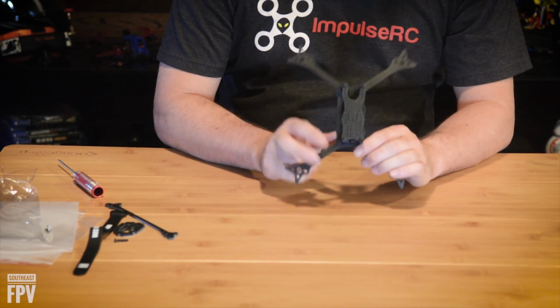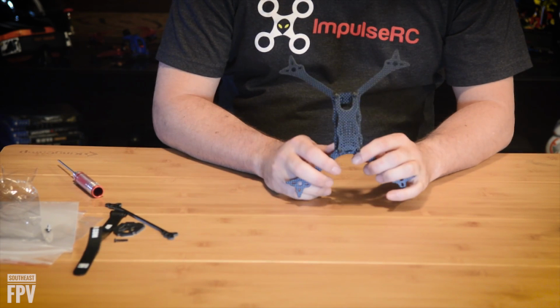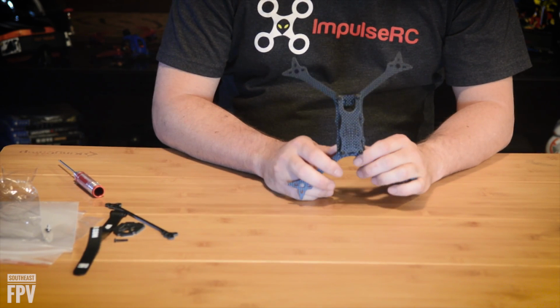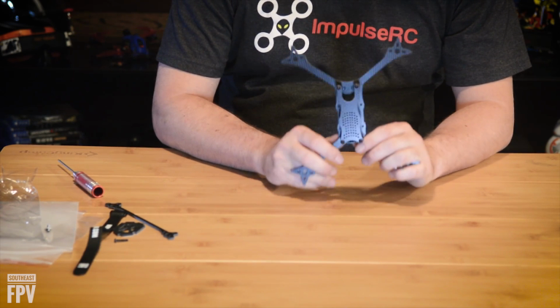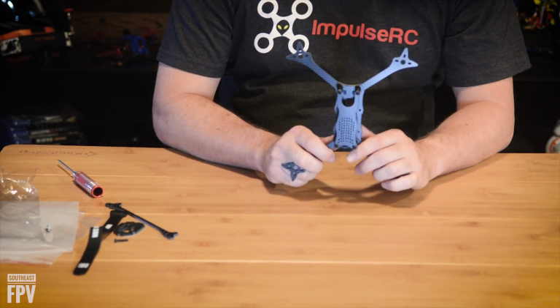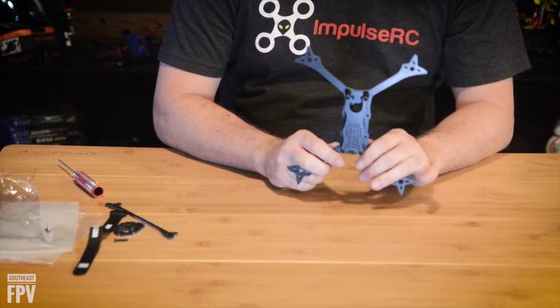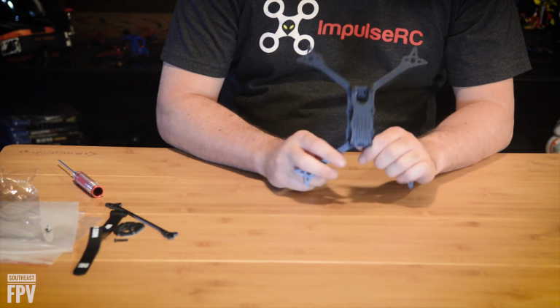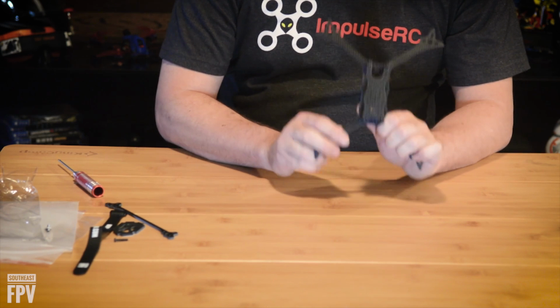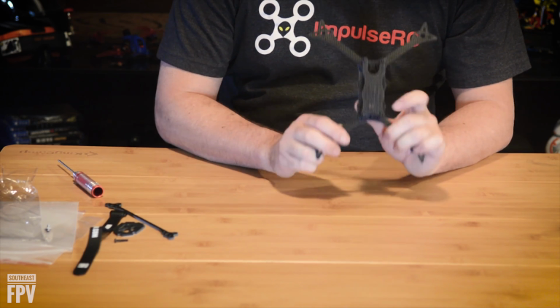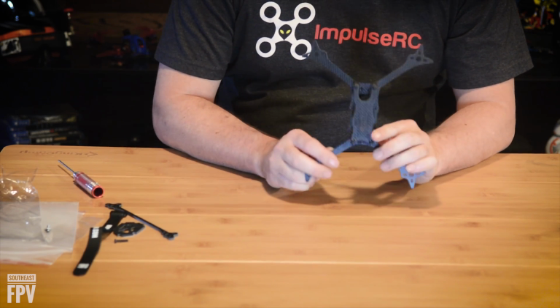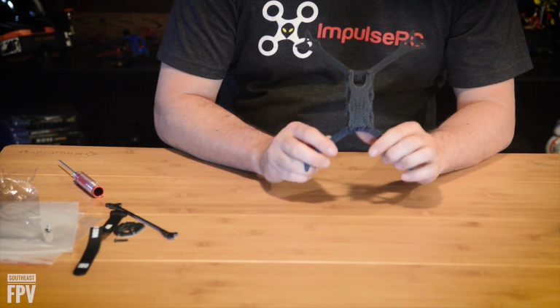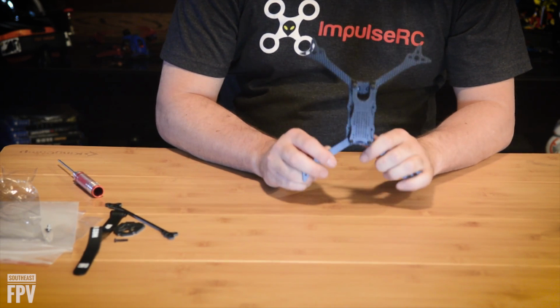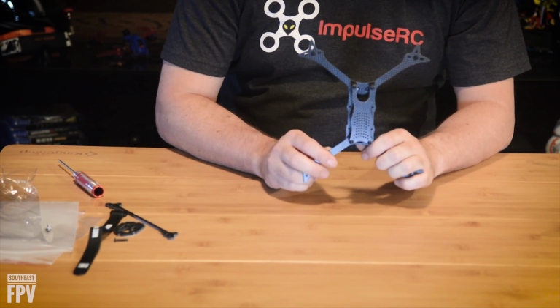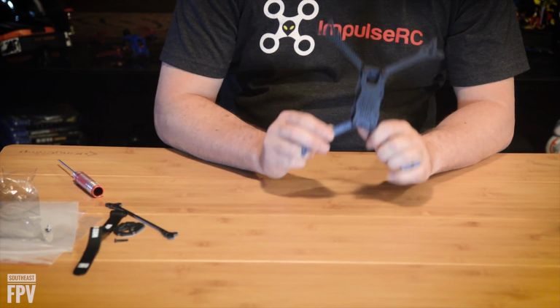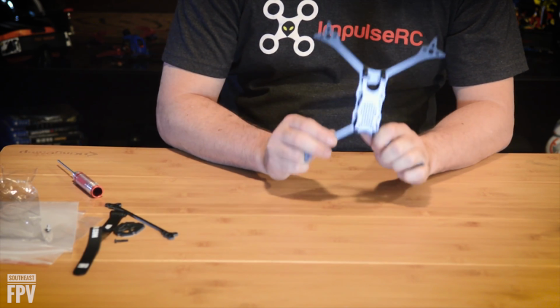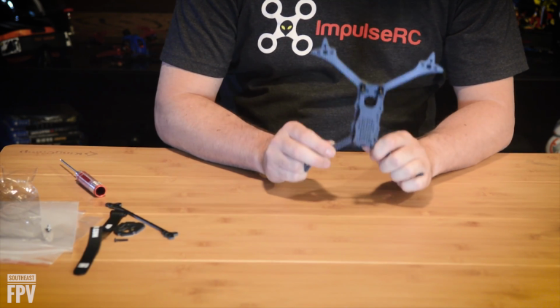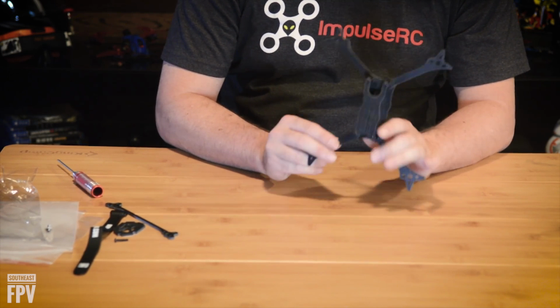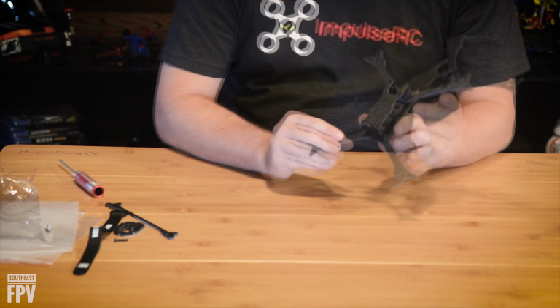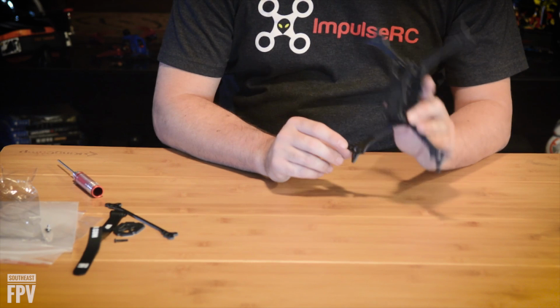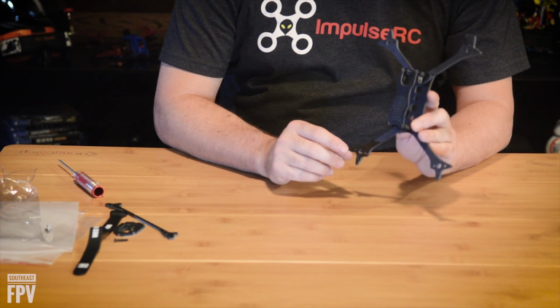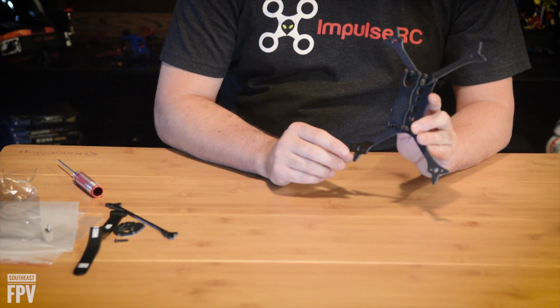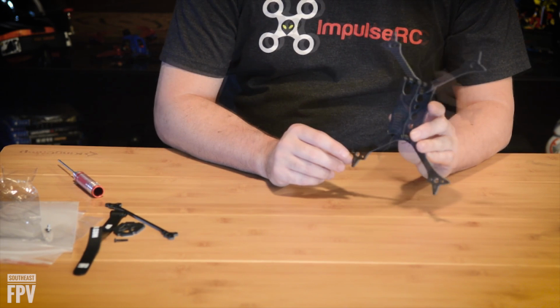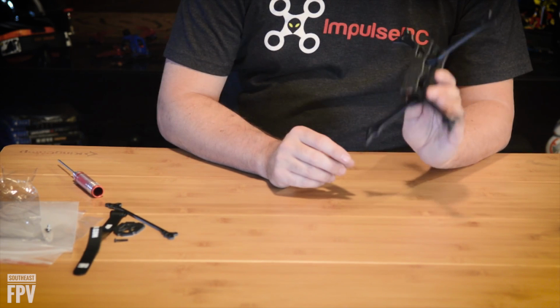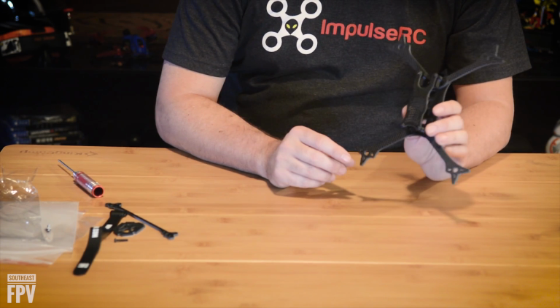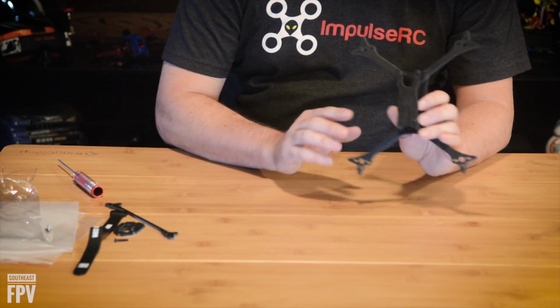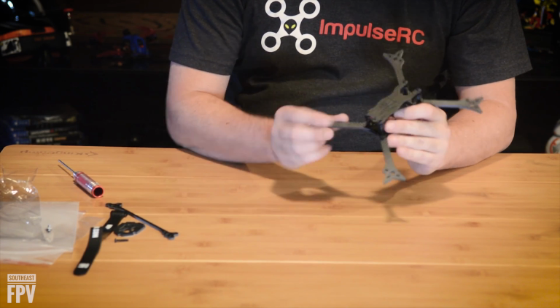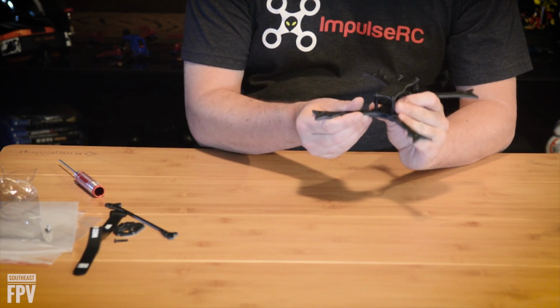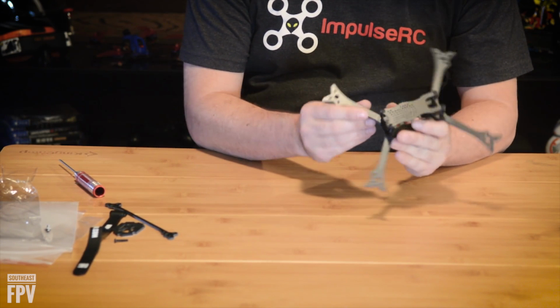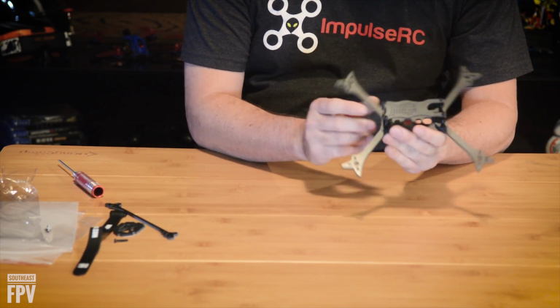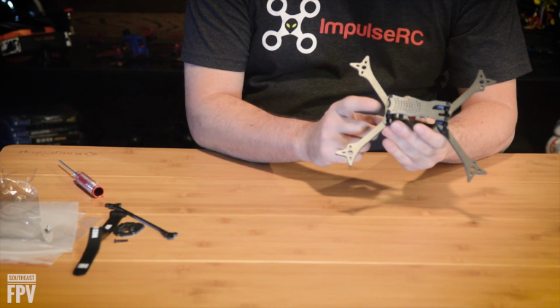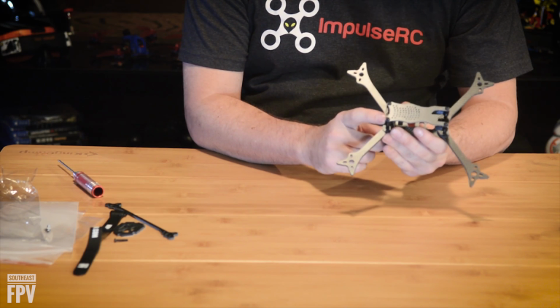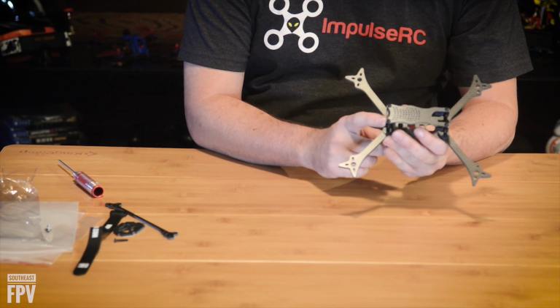One of the special things about this frame is the carbon fiber. All the flying pieces are made with Toray carbon fiber, which is the highest quality carbon fiber available. They use standard weave matte finish with a 0.5mm chamfered edge on all the parts, except for the arm plates.